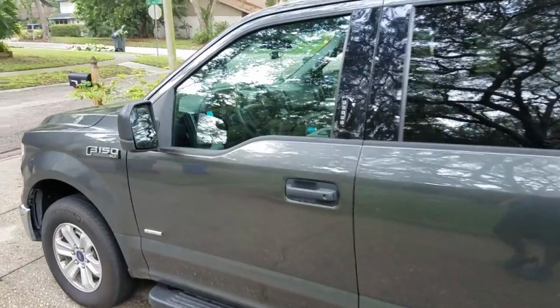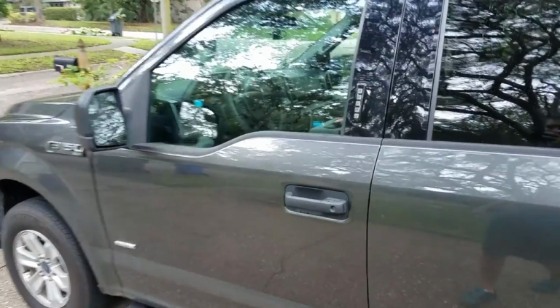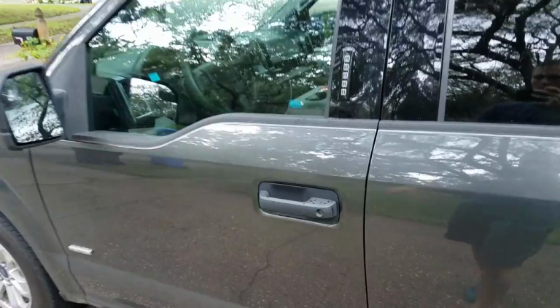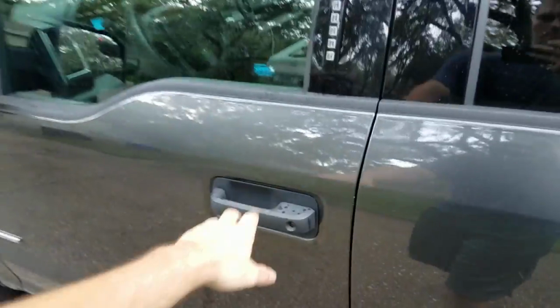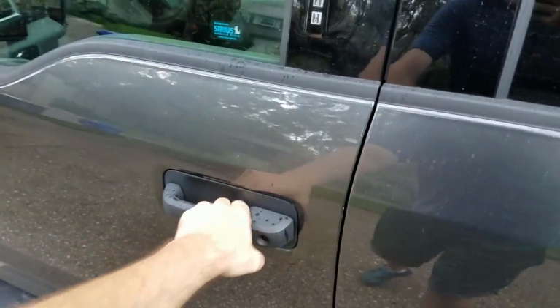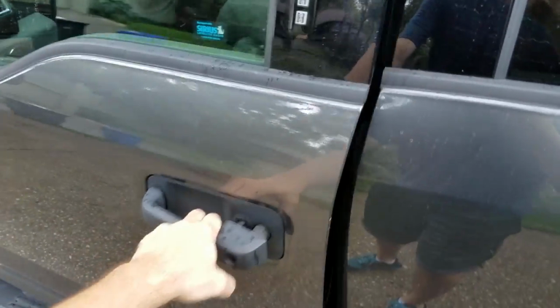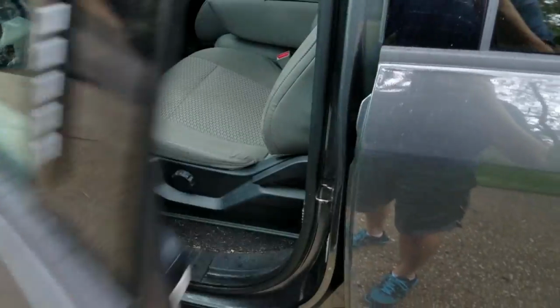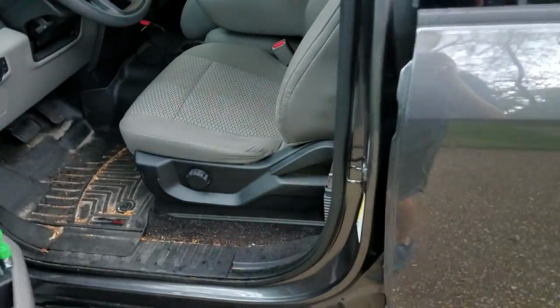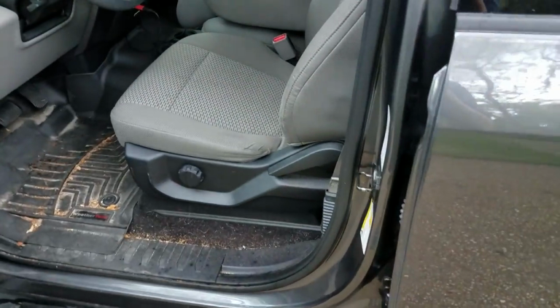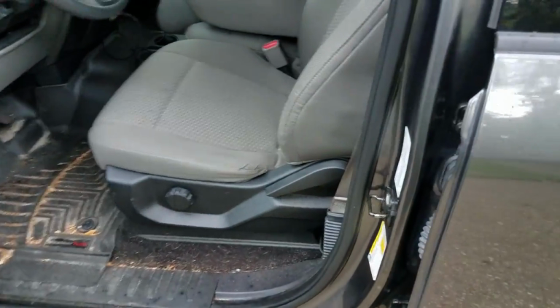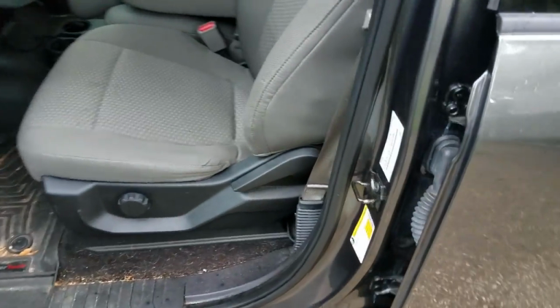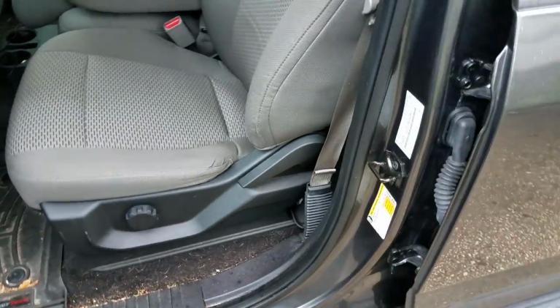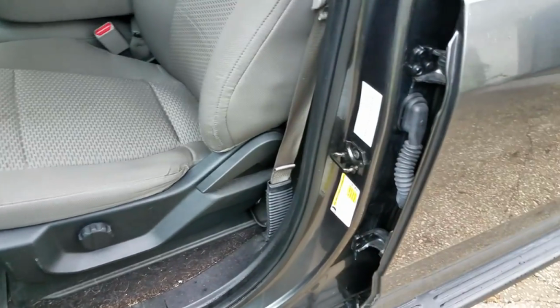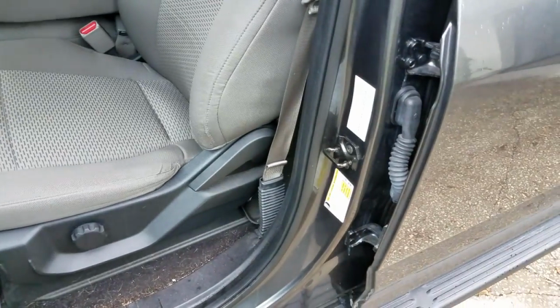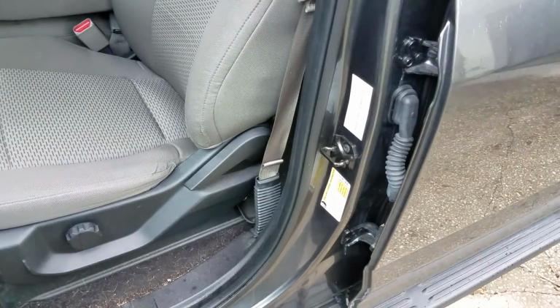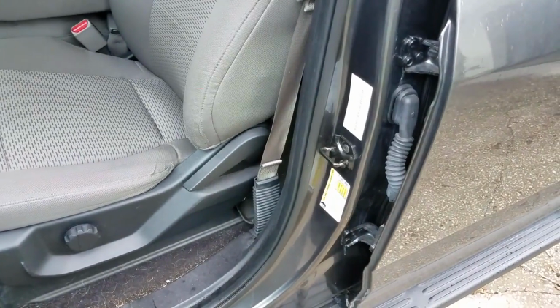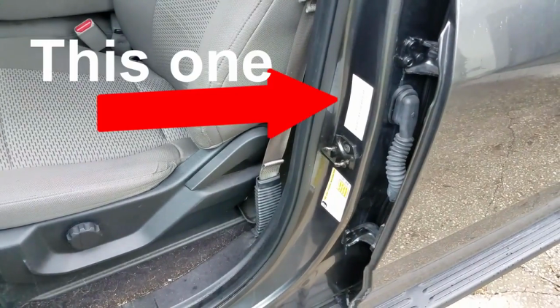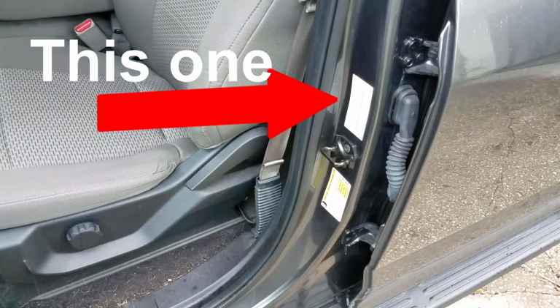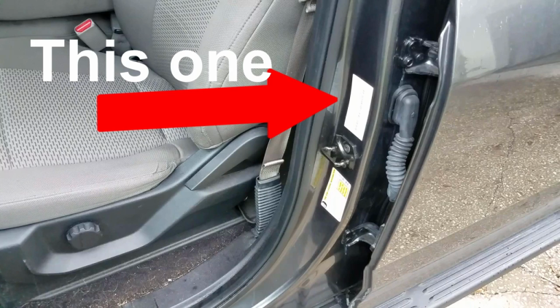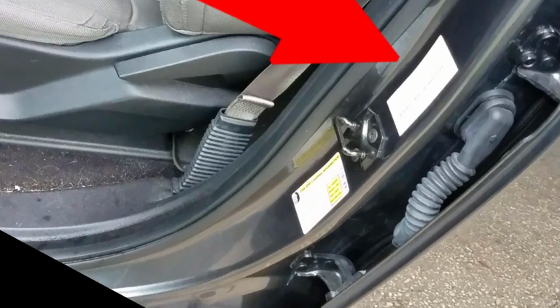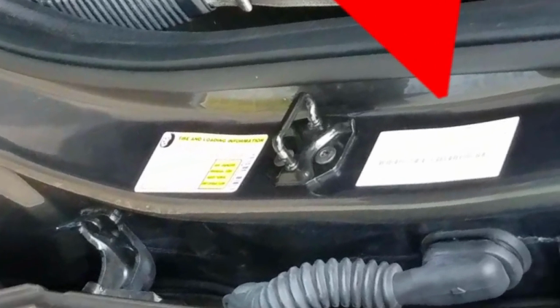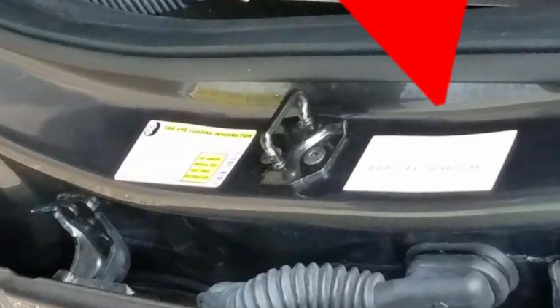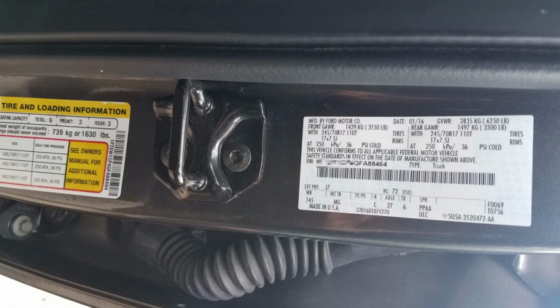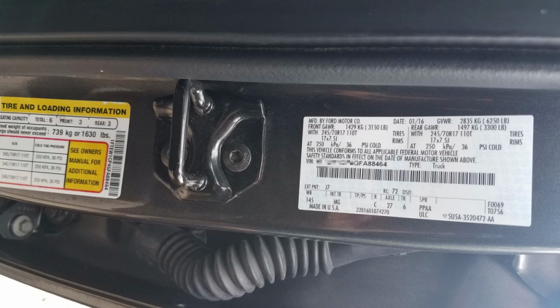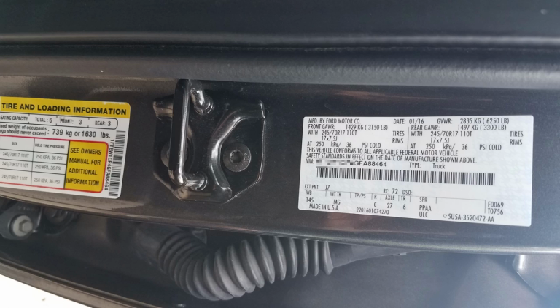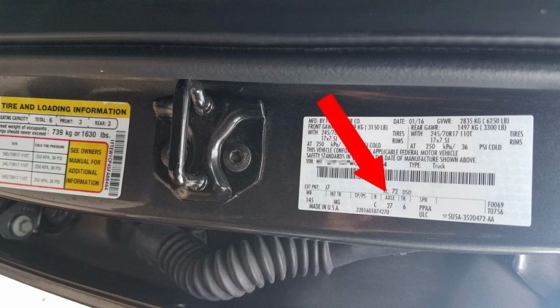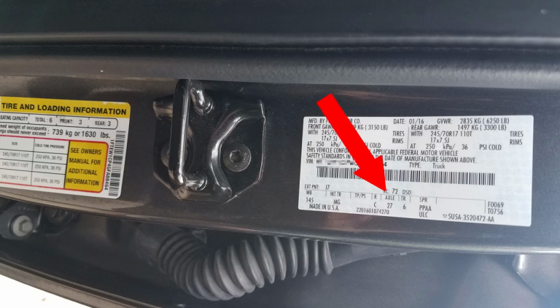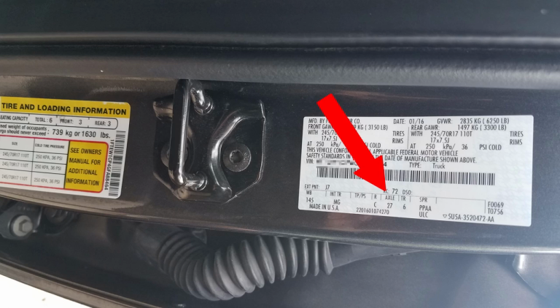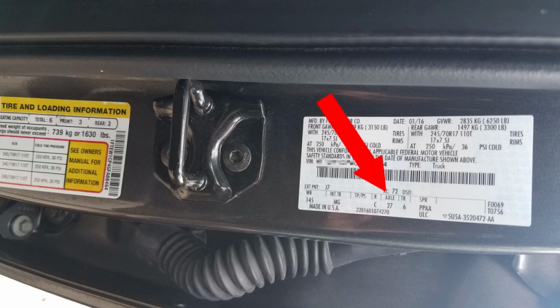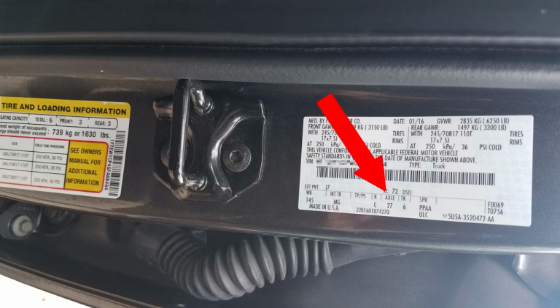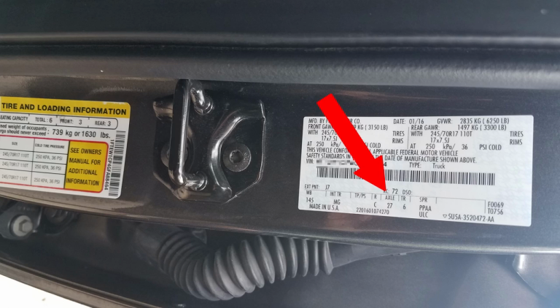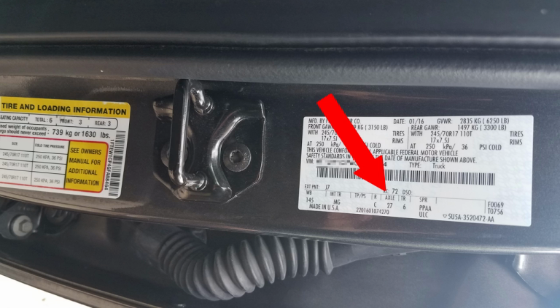So where you're going to start is opening the driver's side door and finding the stickers that have the GVWR numbers and the tire pressure and all that stuff. The piece of information that you're looking for is axle. In my case, you'll see here it's 27.